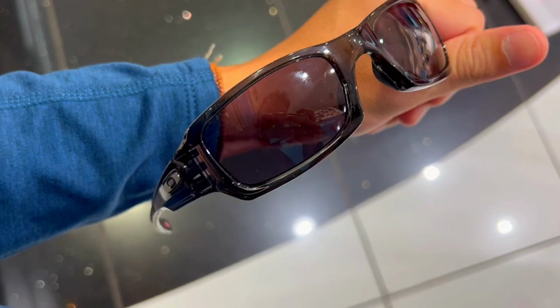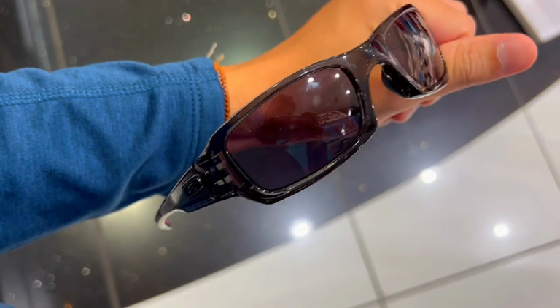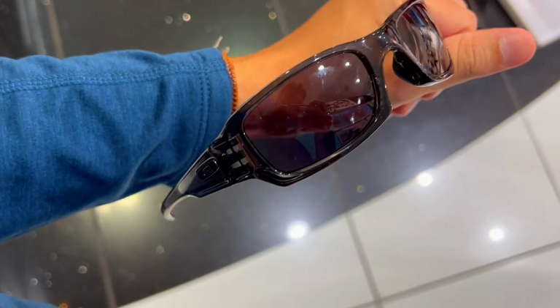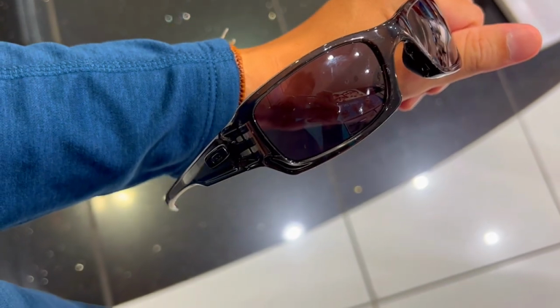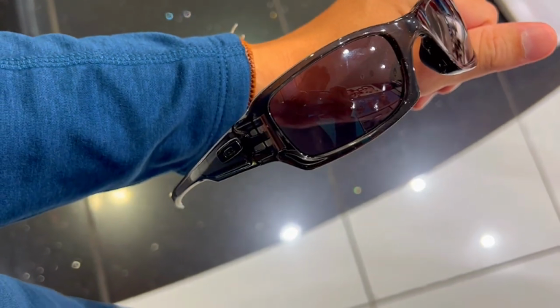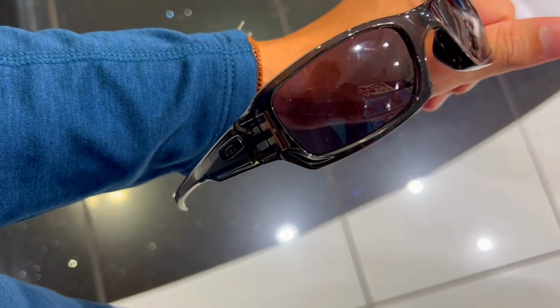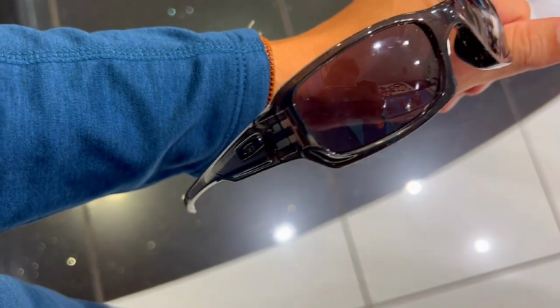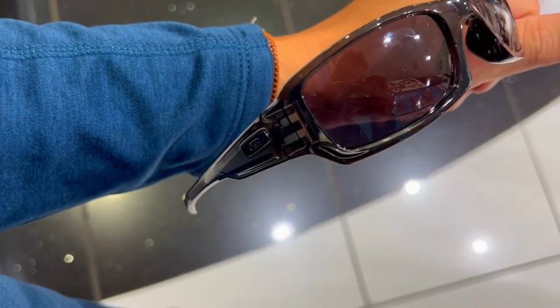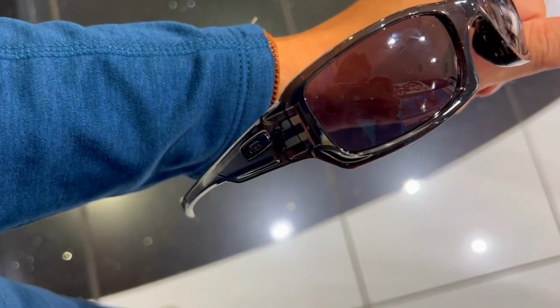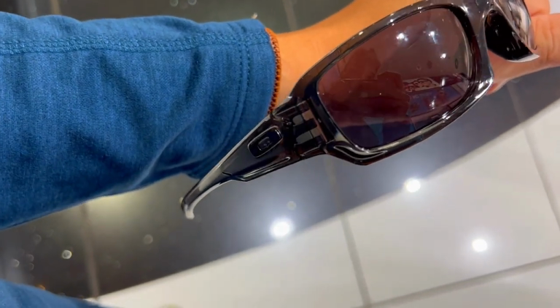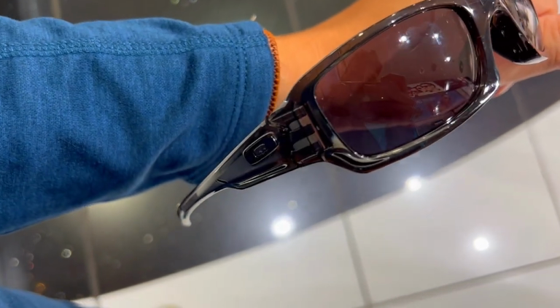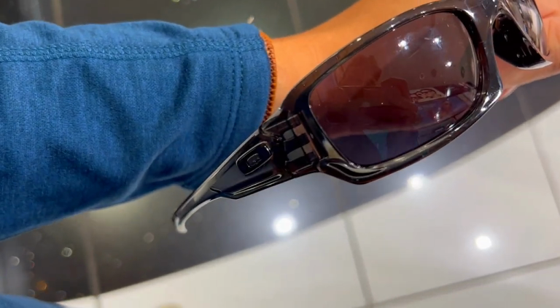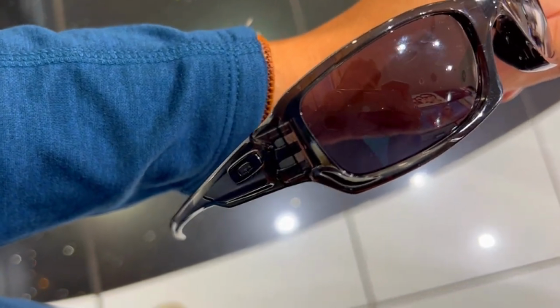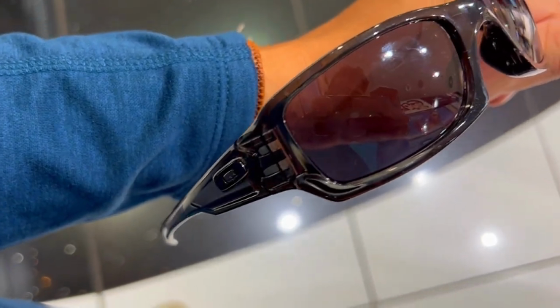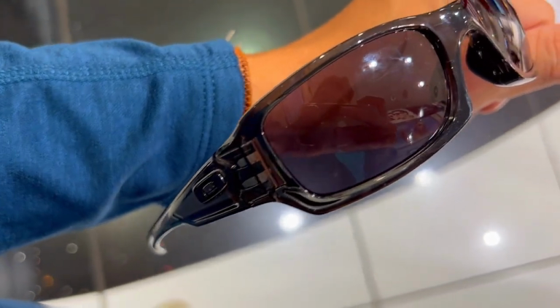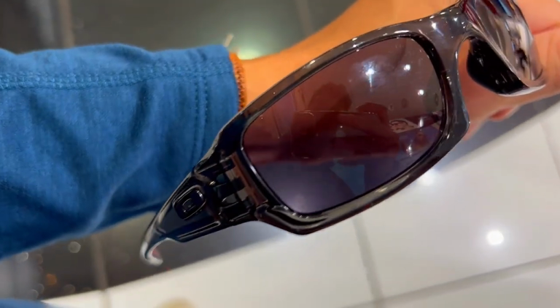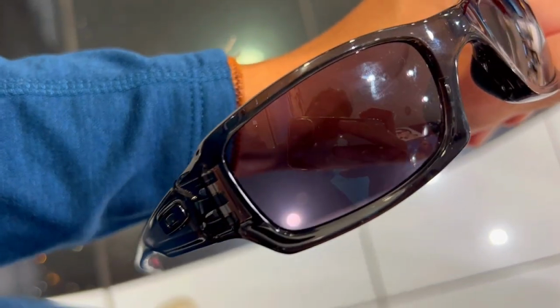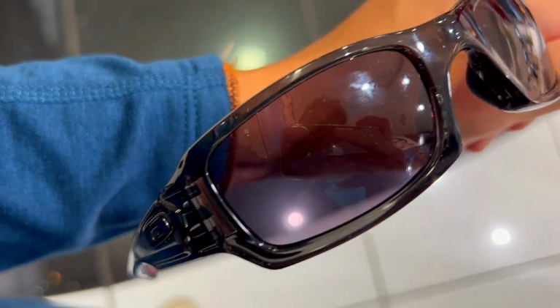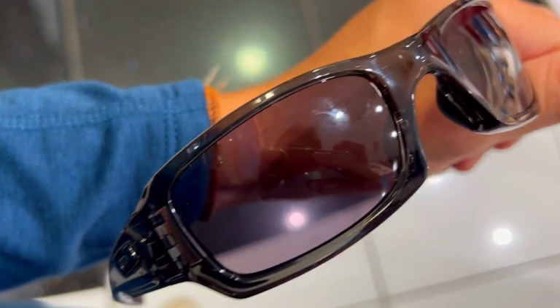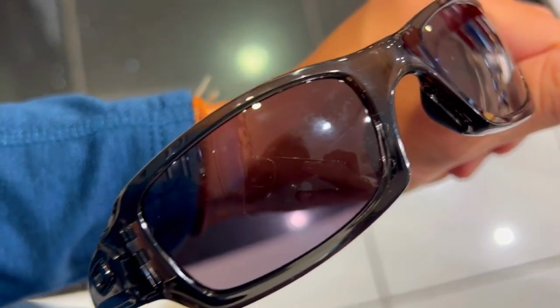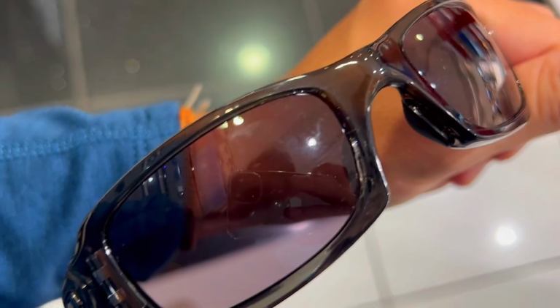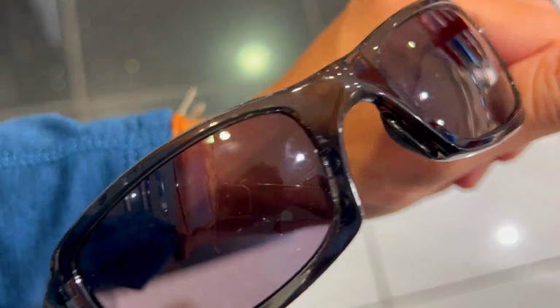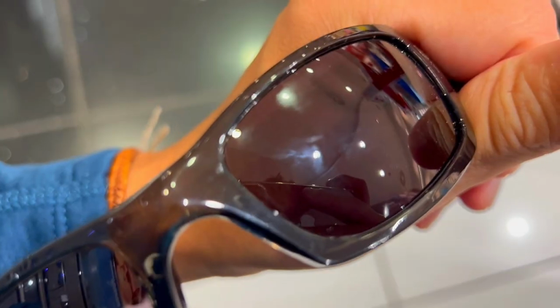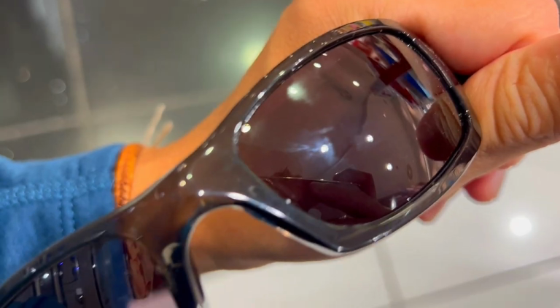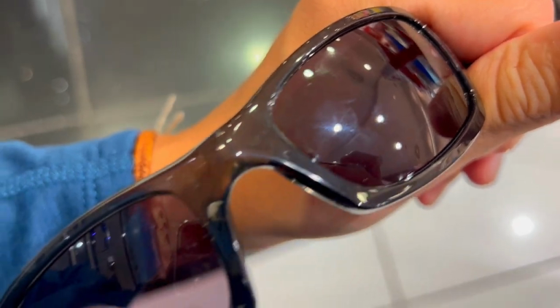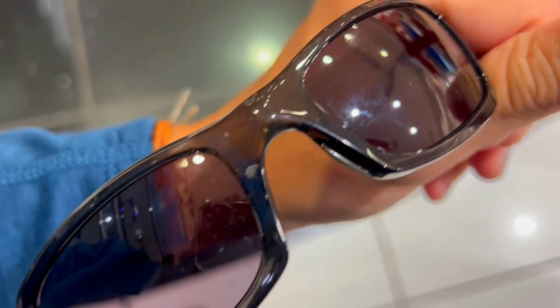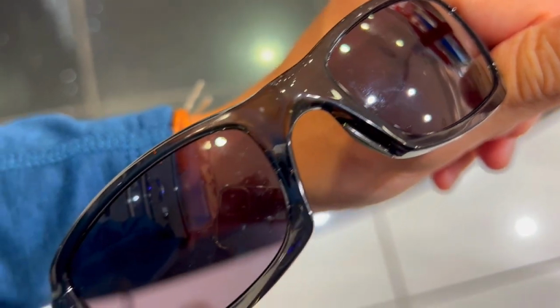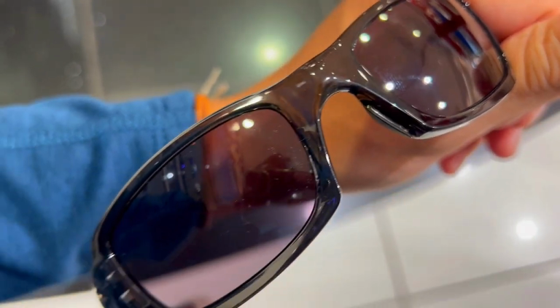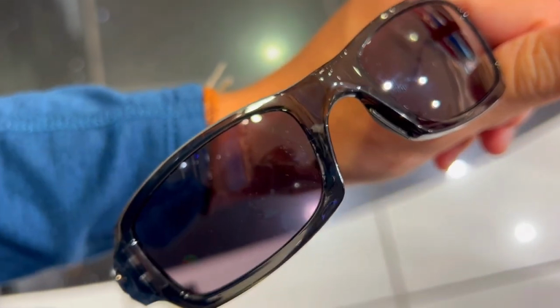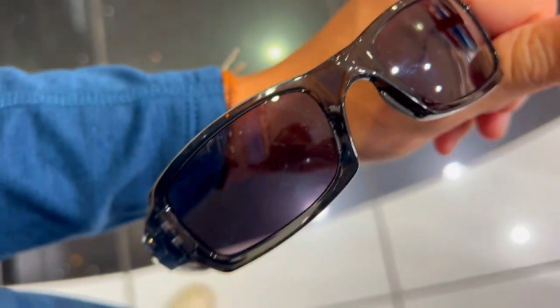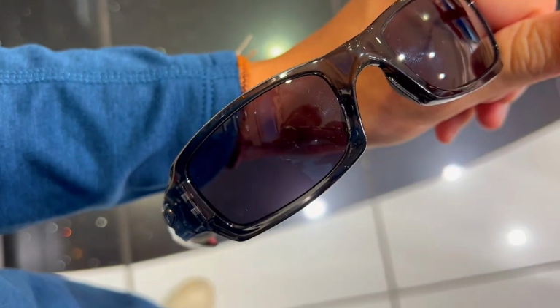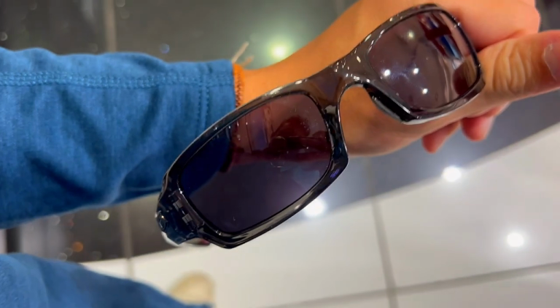Everyone's getting their hands on the Oakley 5-square sunglasses, but is it really worth it? Here are three things you need to know about these sunglasses.